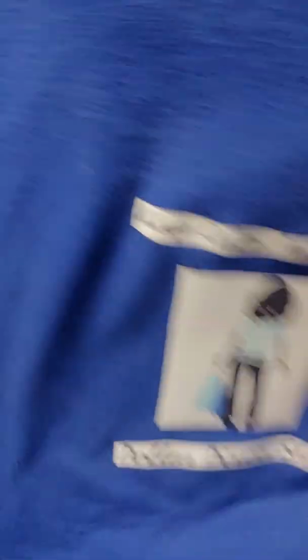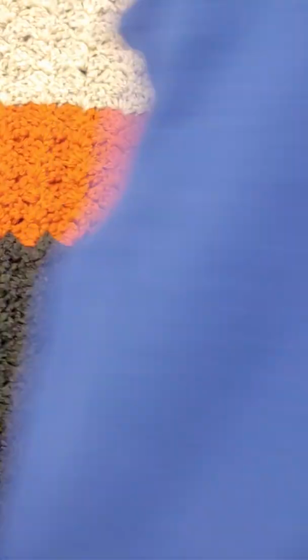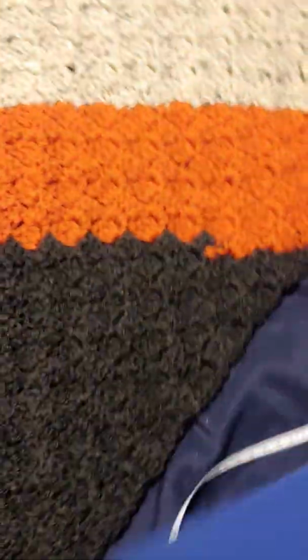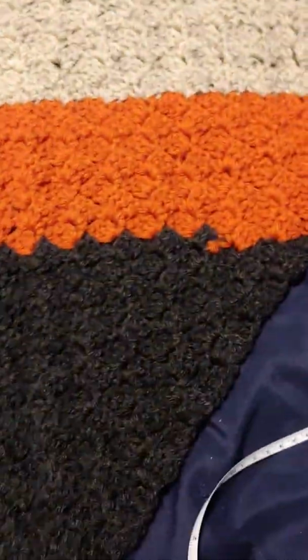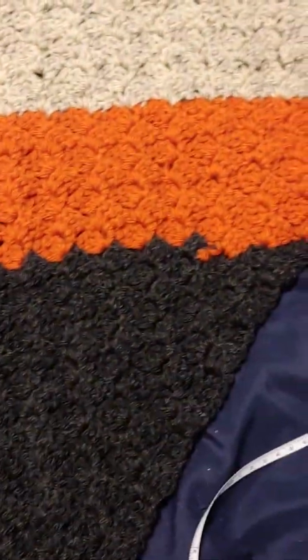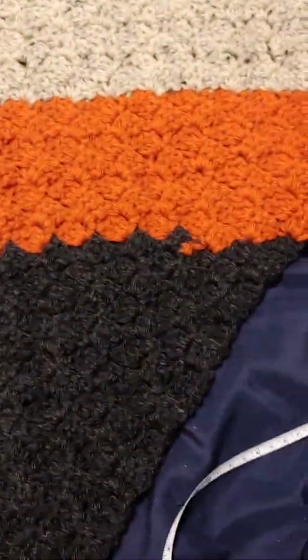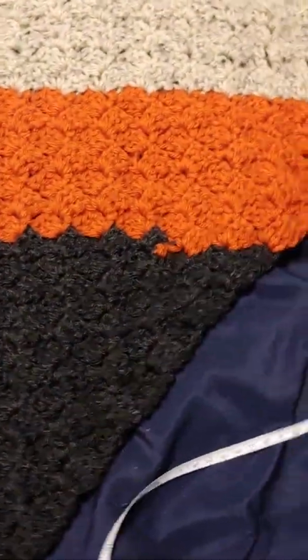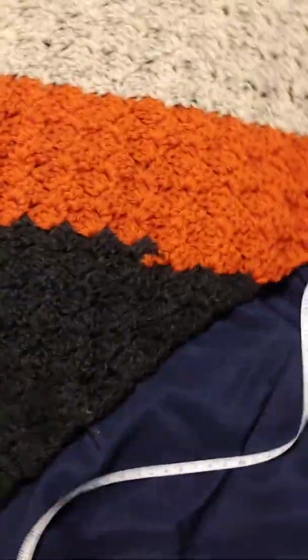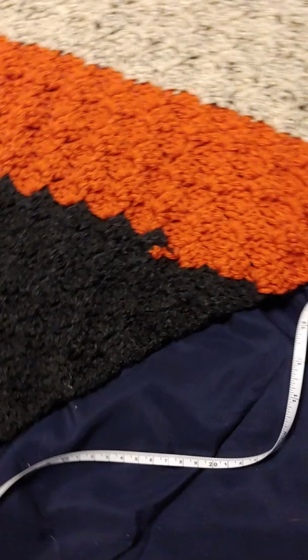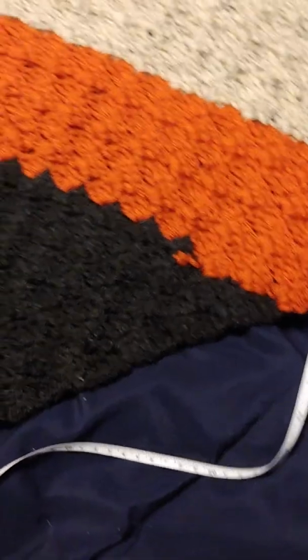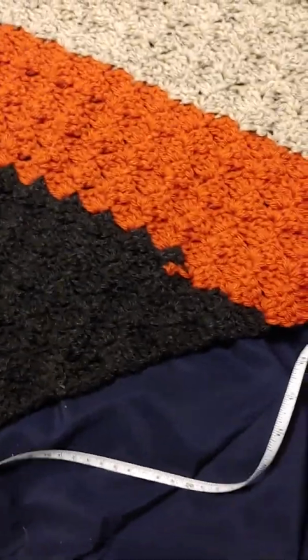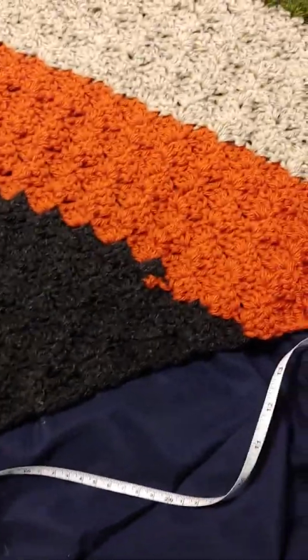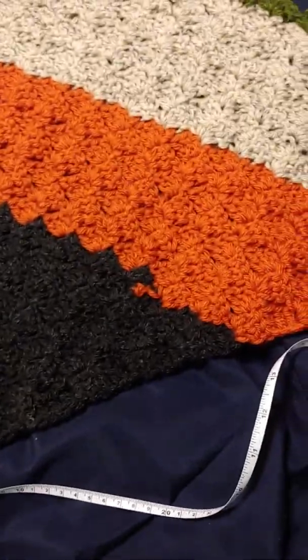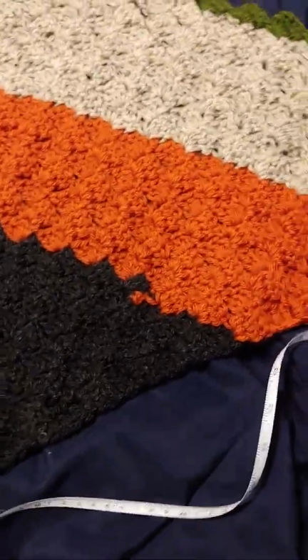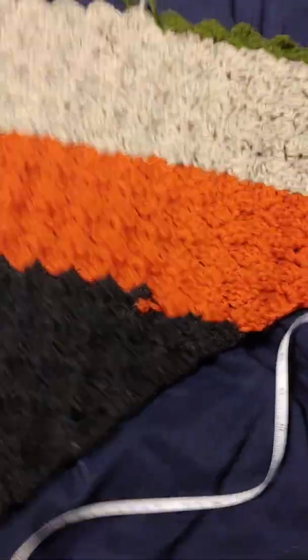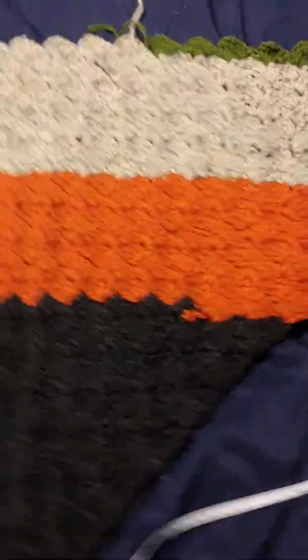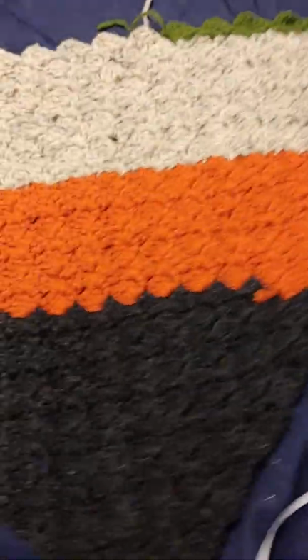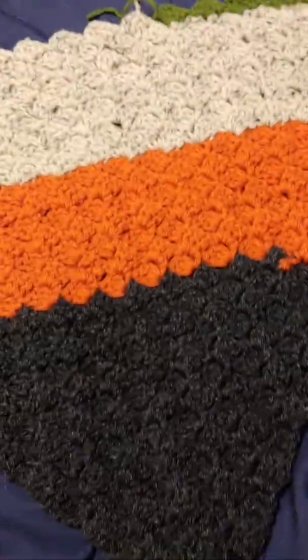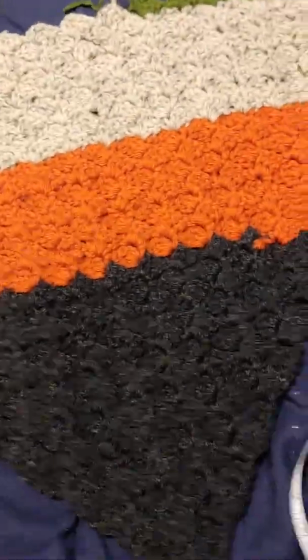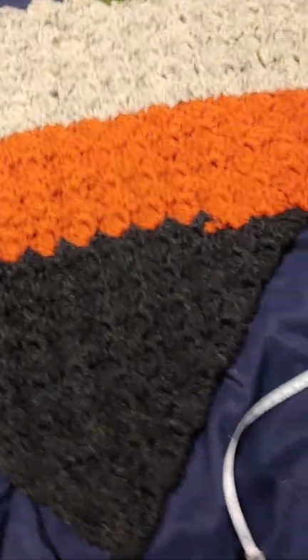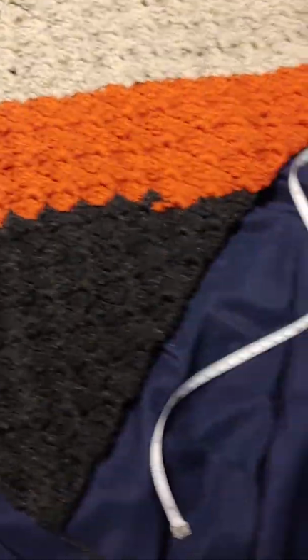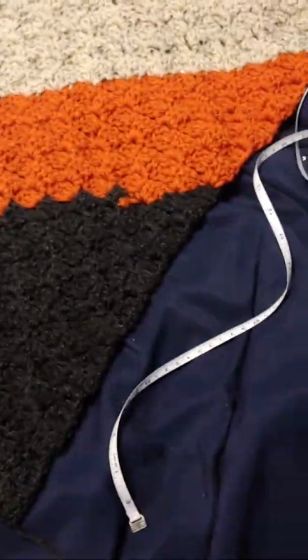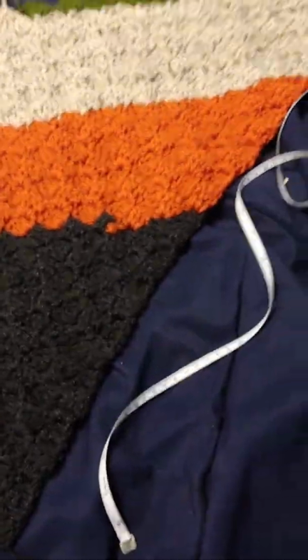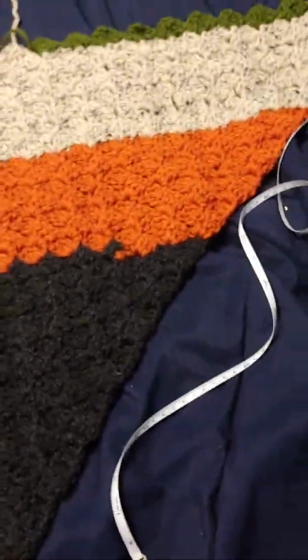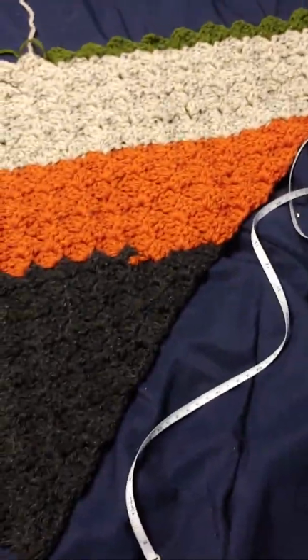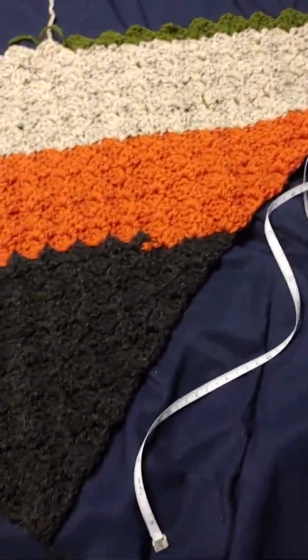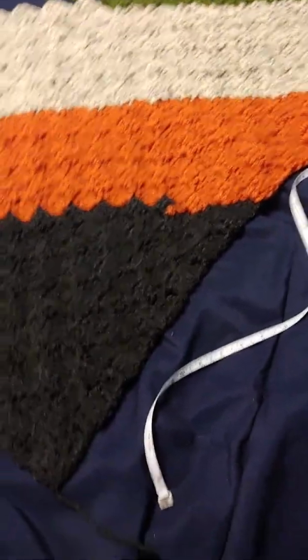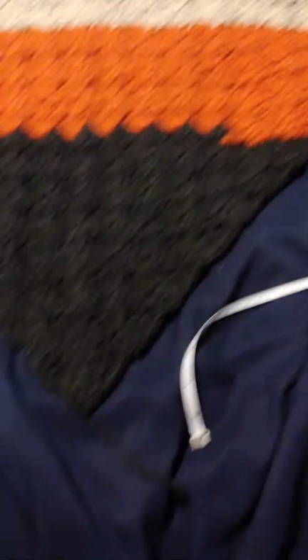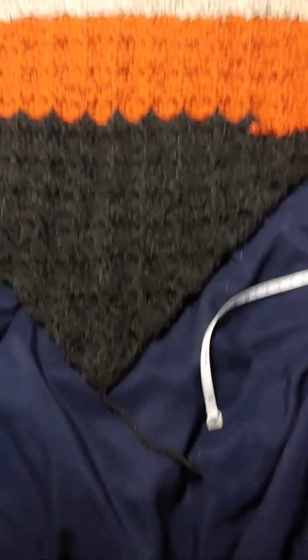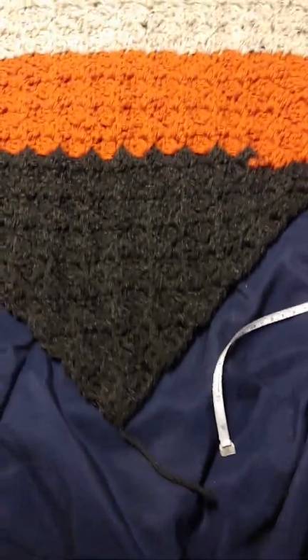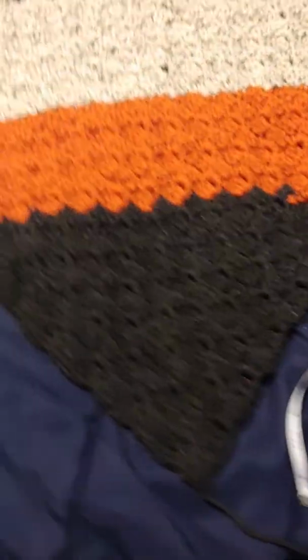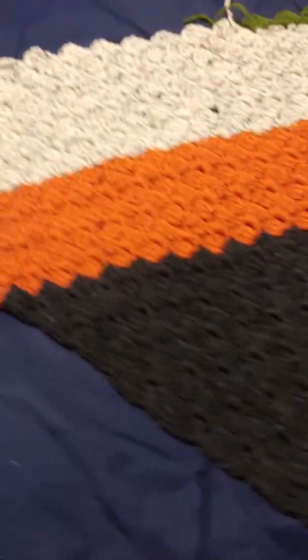We will be wearing these at the crochet retreat this coming weekend.